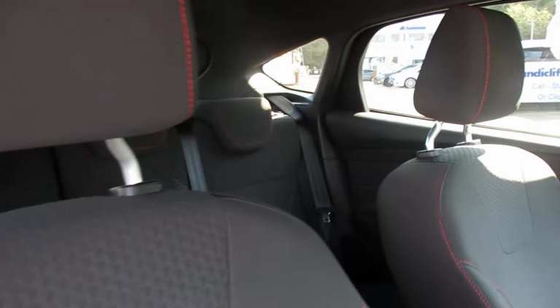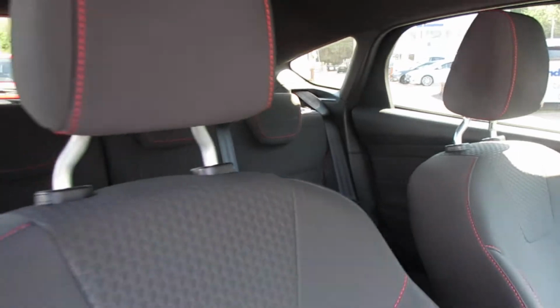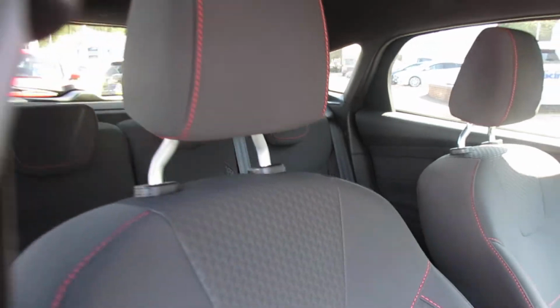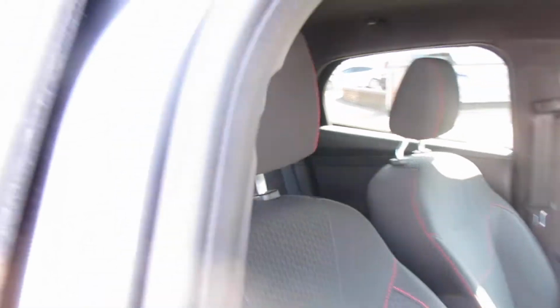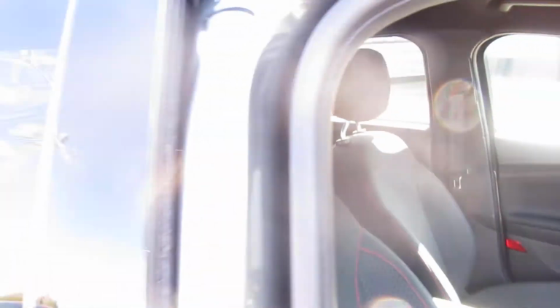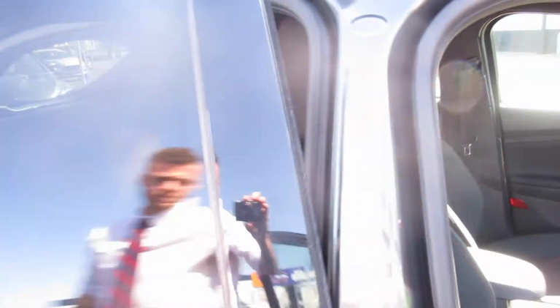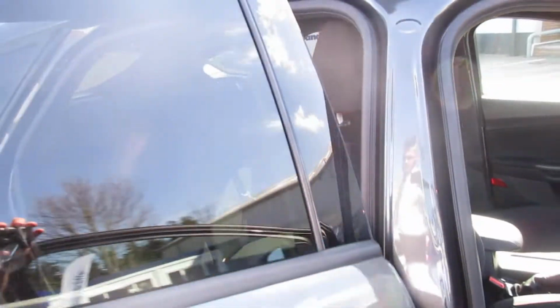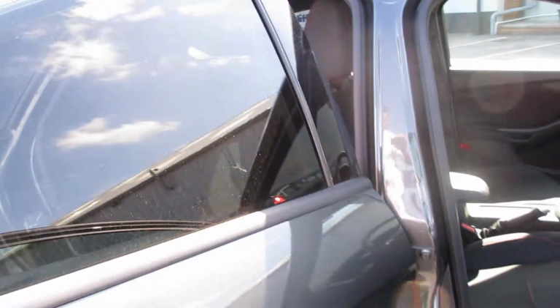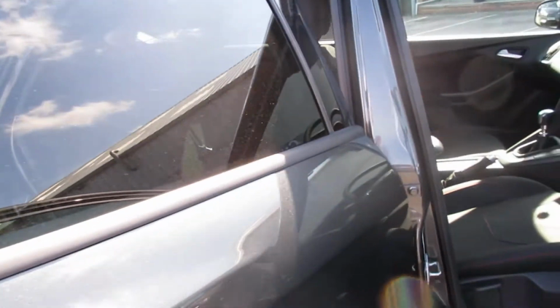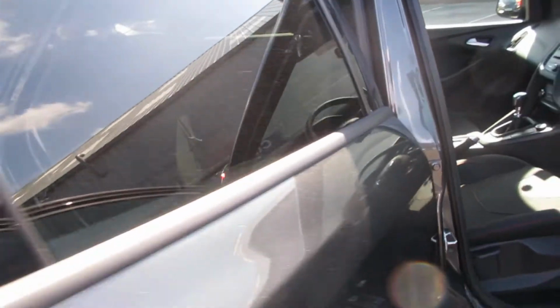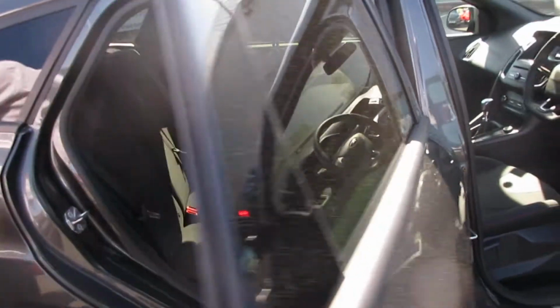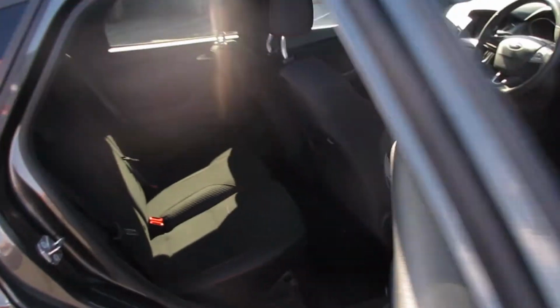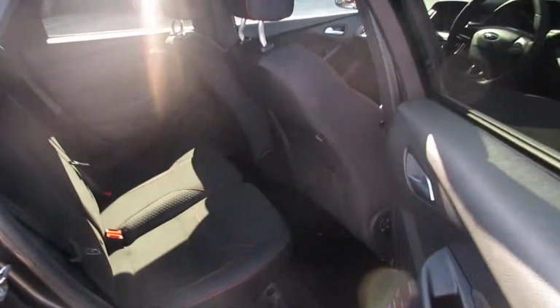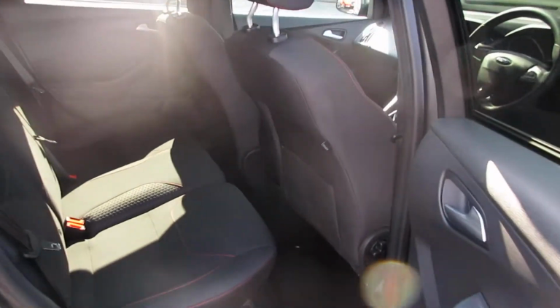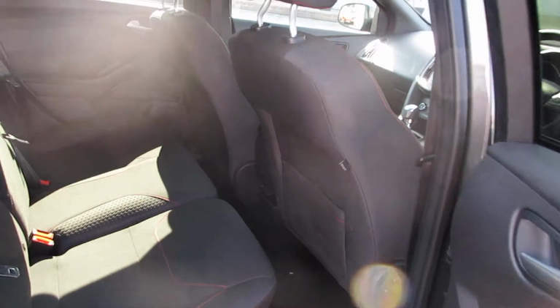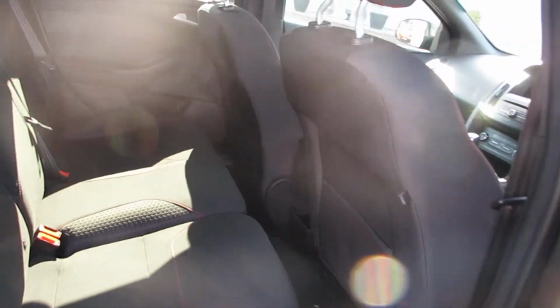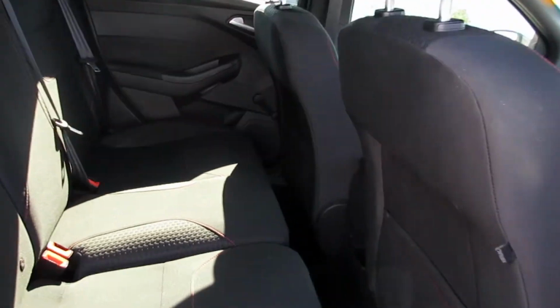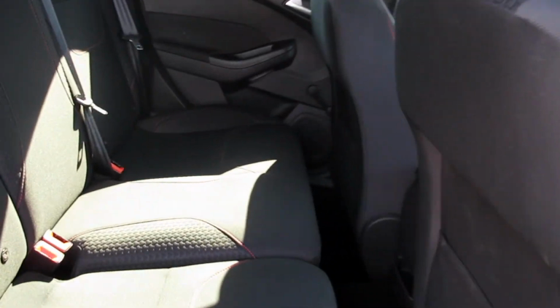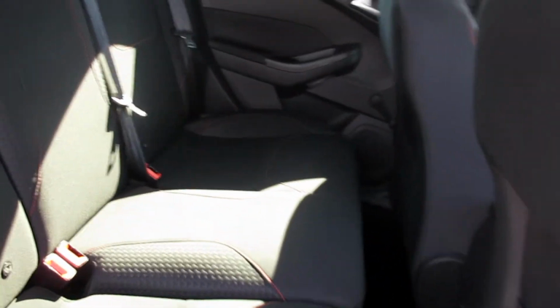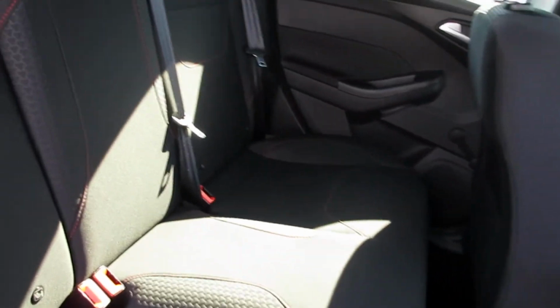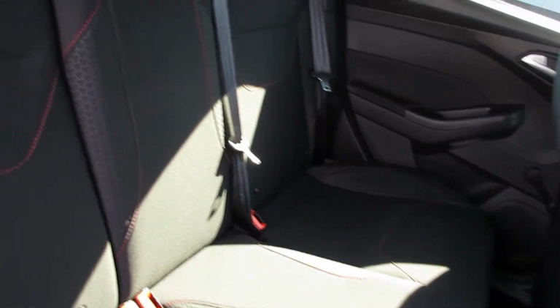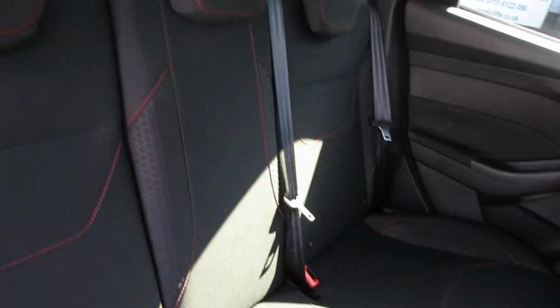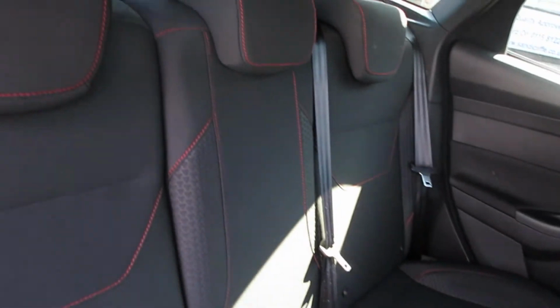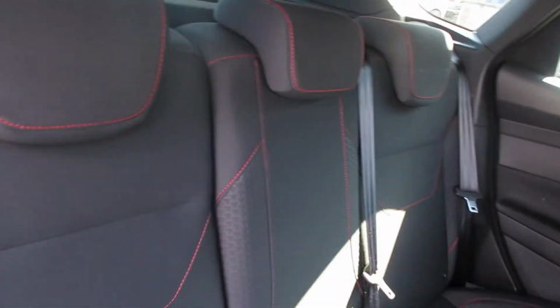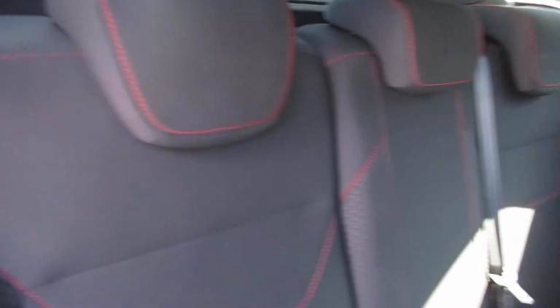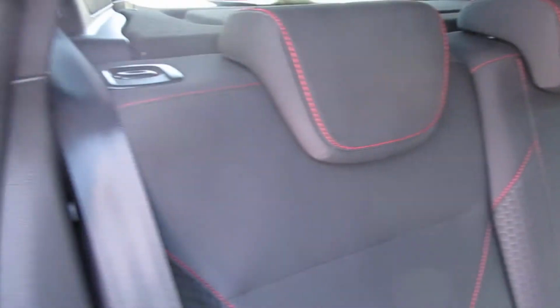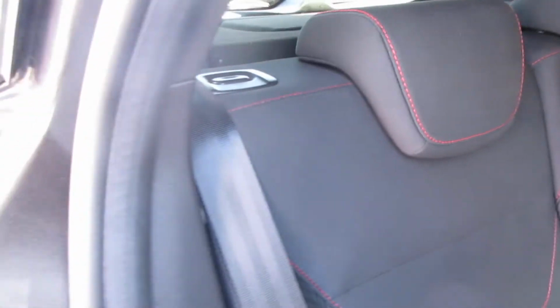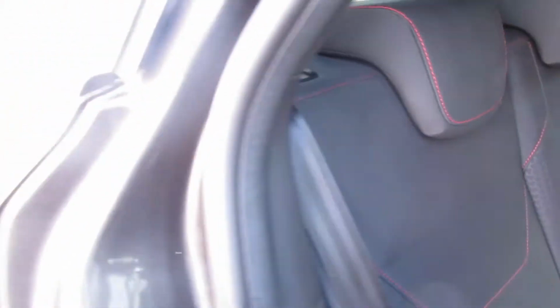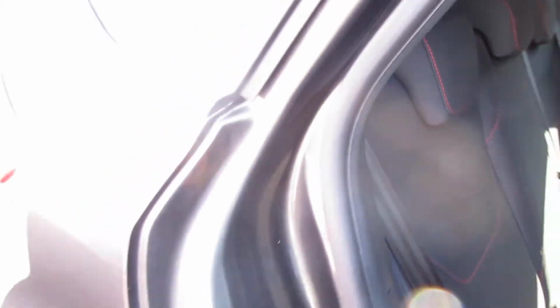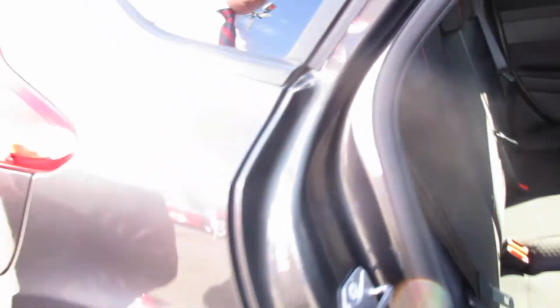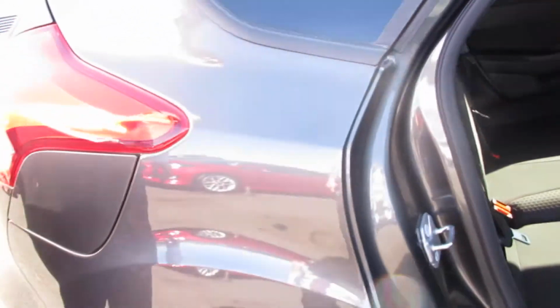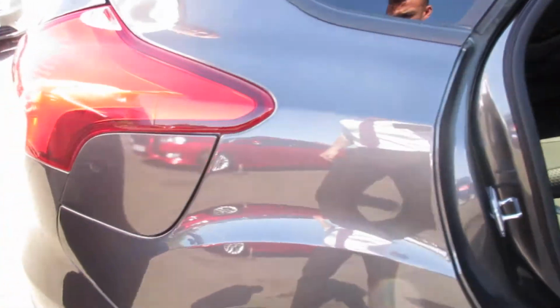If you move to the back of the vehicle, you'll notice that there's really sufficient space in the back which can easily accommodate three people. It's also got ISOFIX seating so you can easily accommodate child seats.